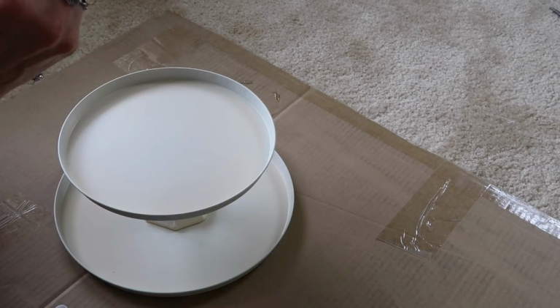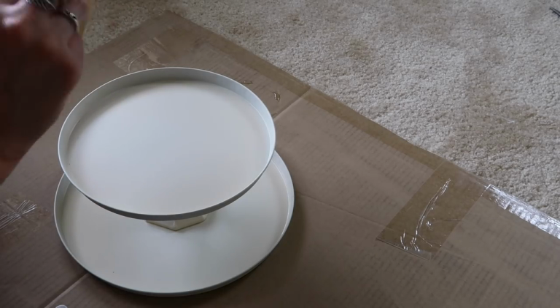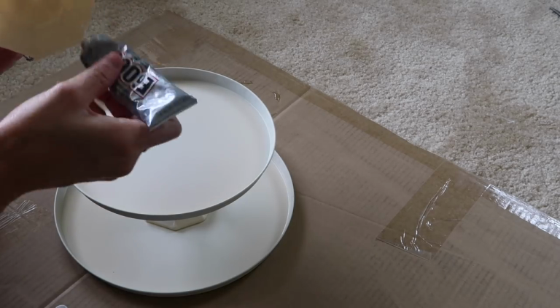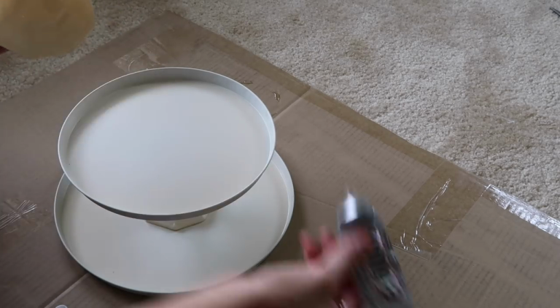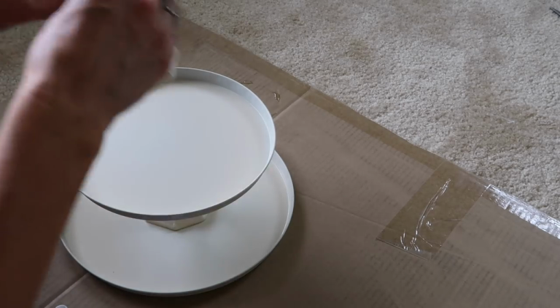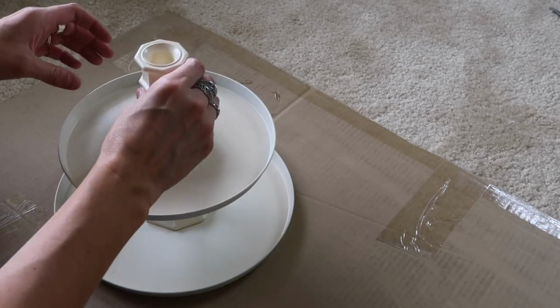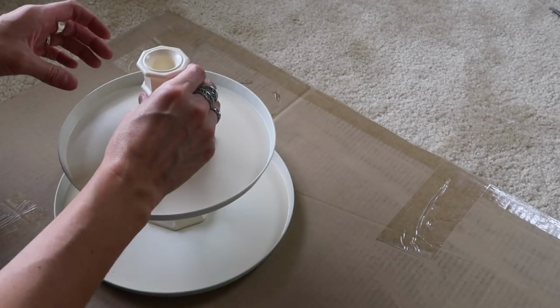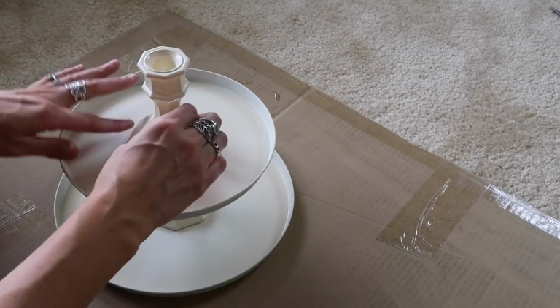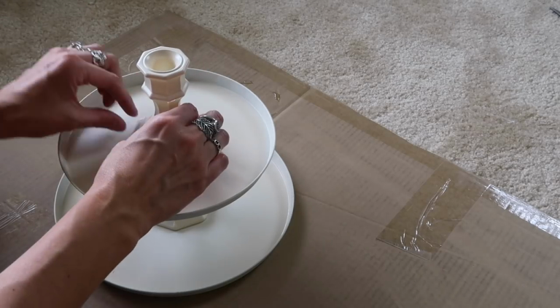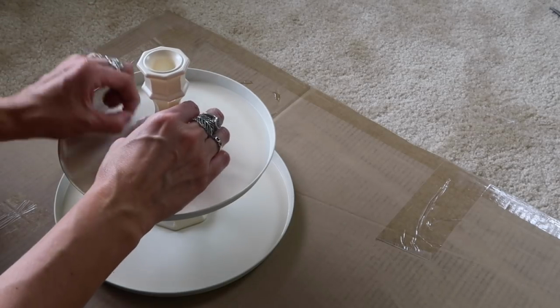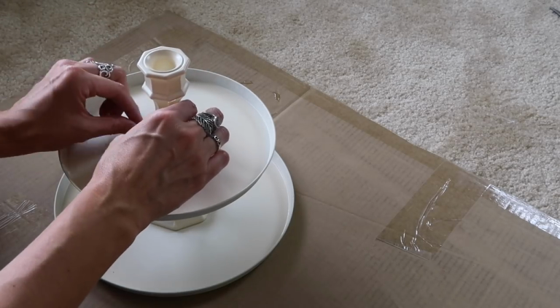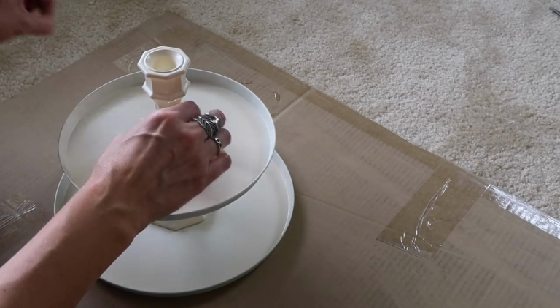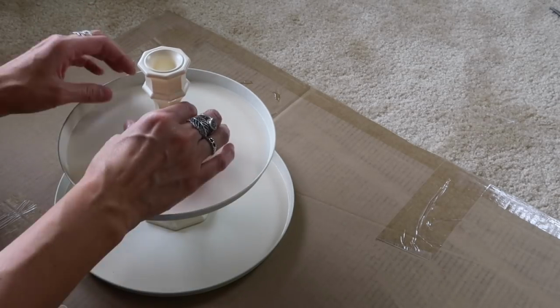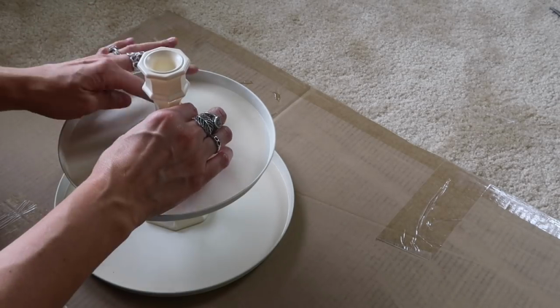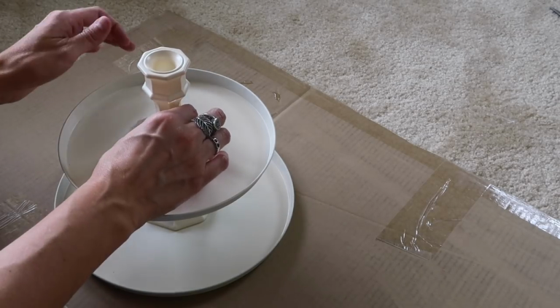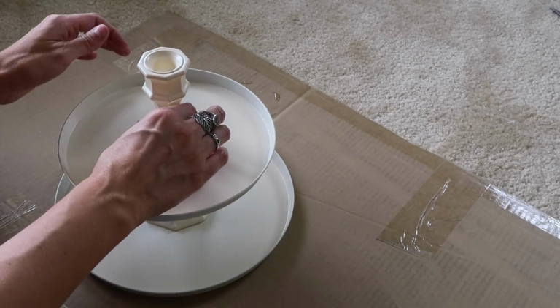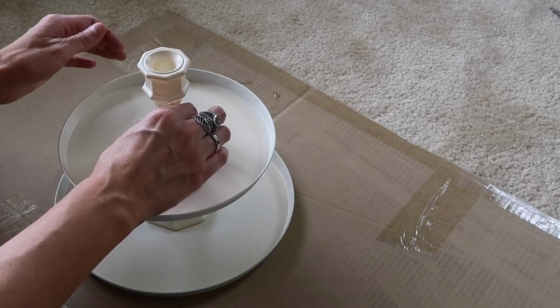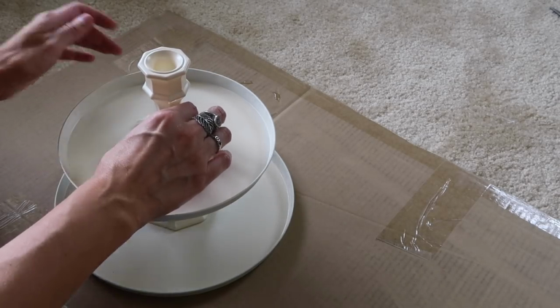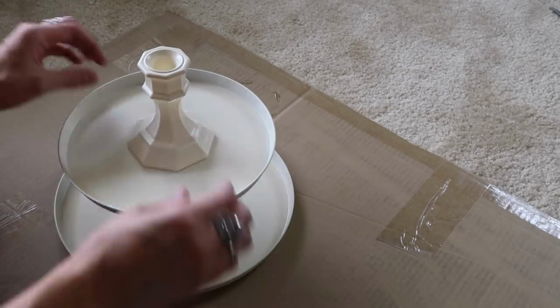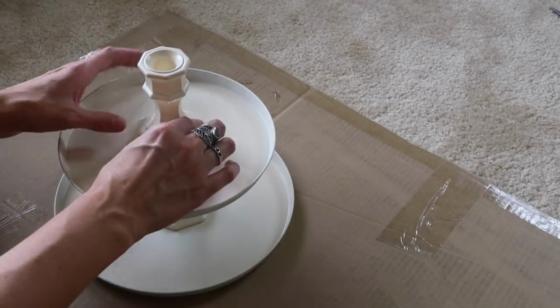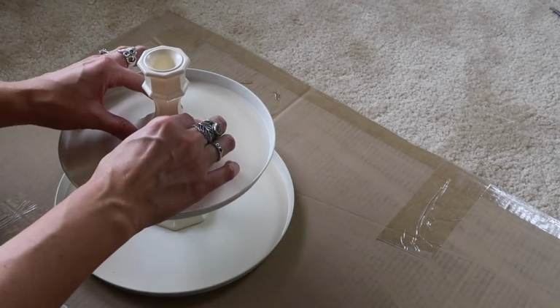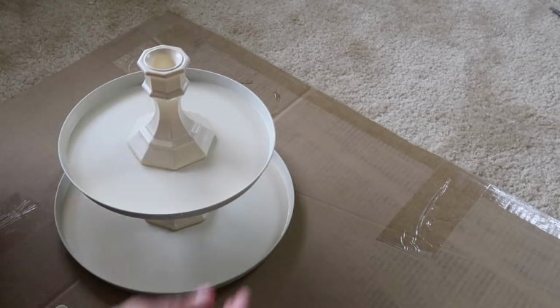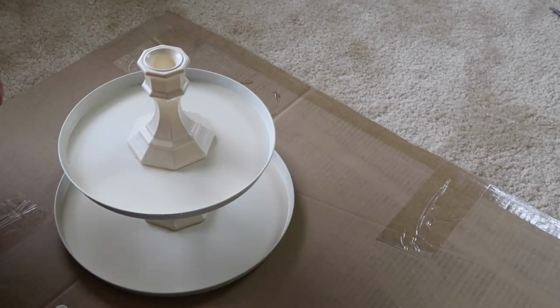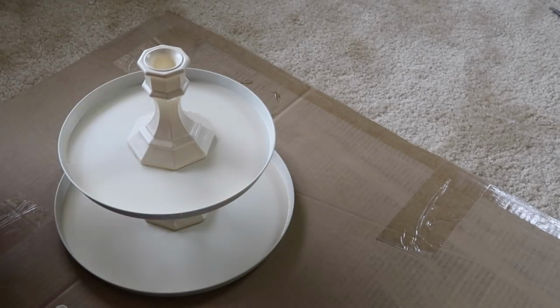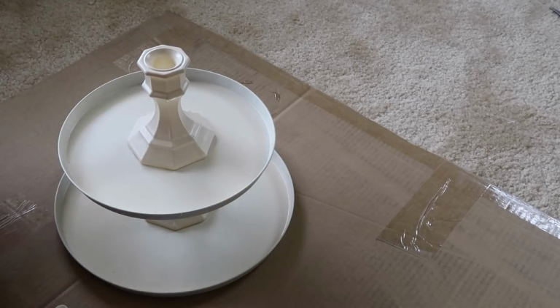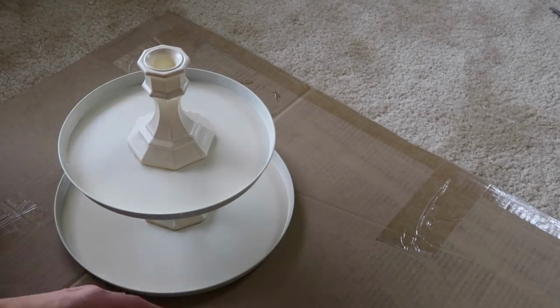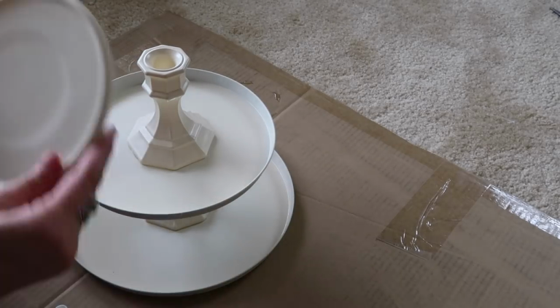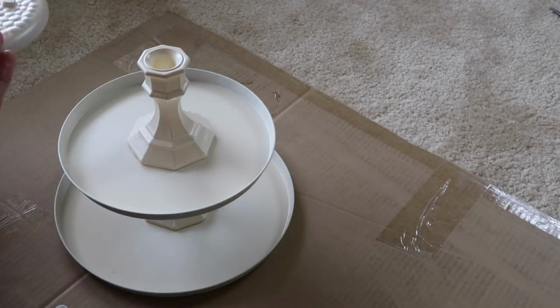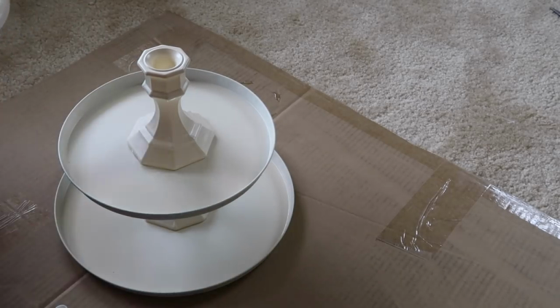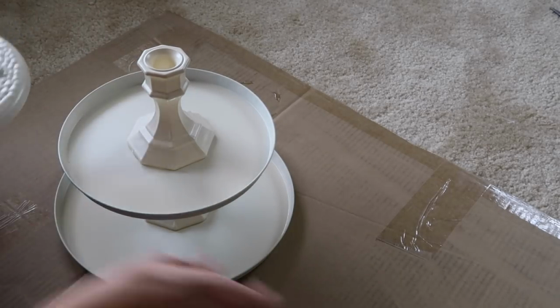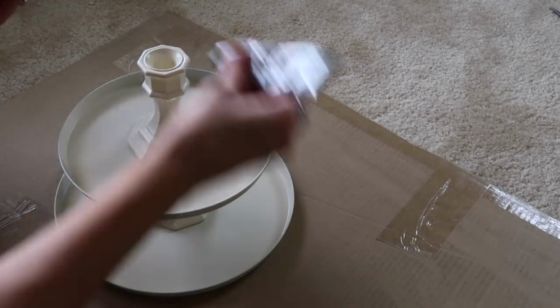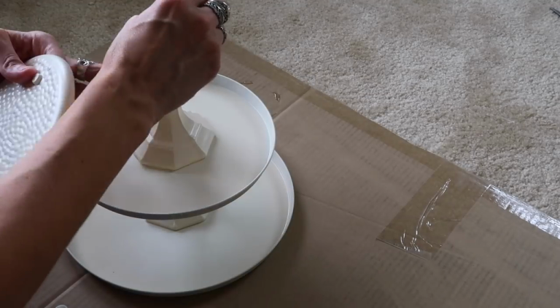I'm just gluing everything together. And then now I'm gluing the second candlestick, and then I am just going to glue the candle plate — or whatever it's called, I don't know. I am just lost for words, you guys. Now I'm just starting to ramble.